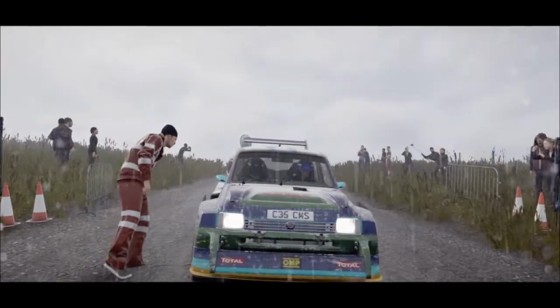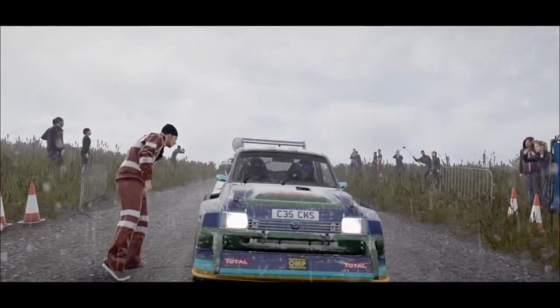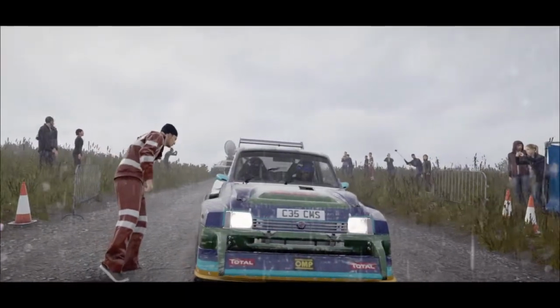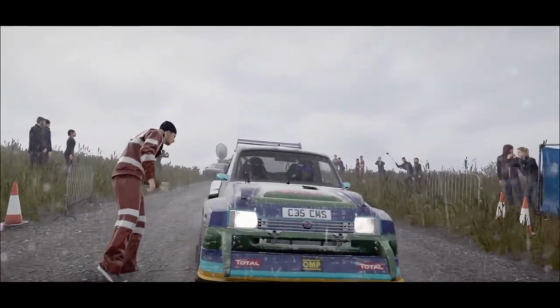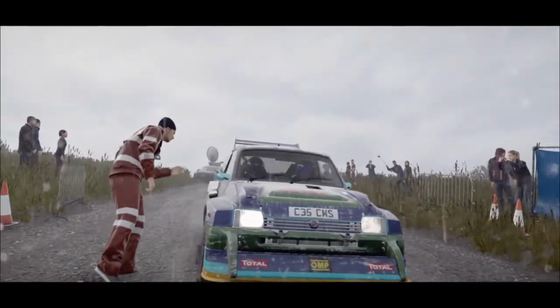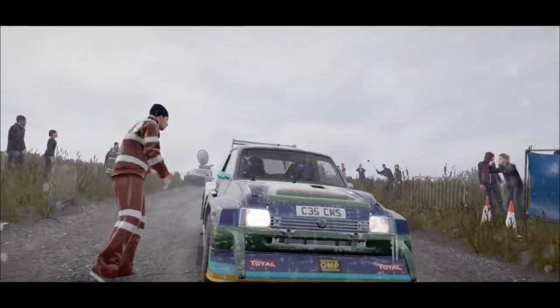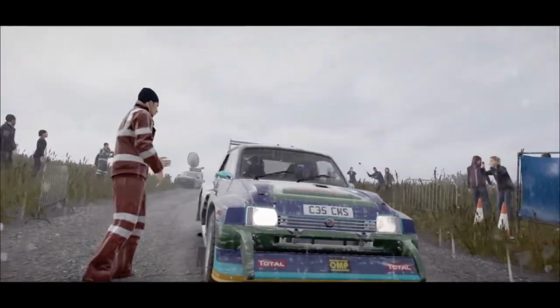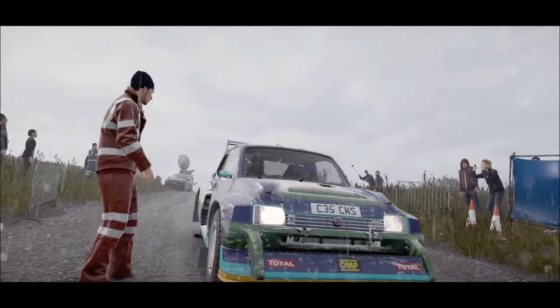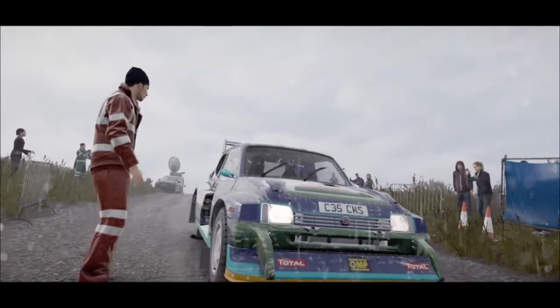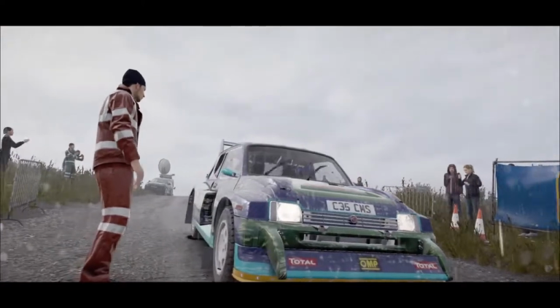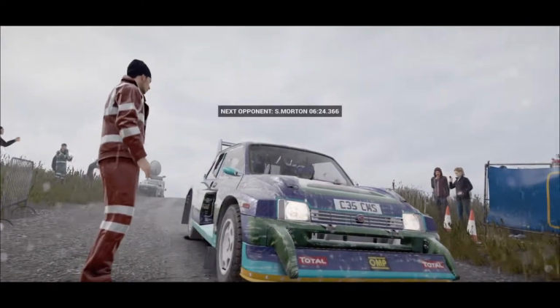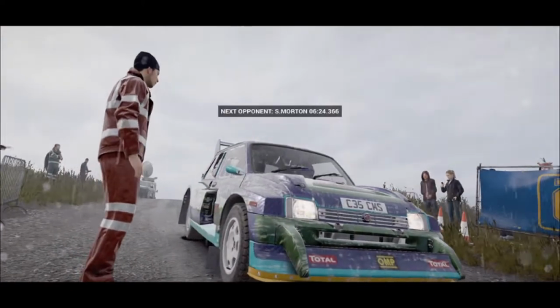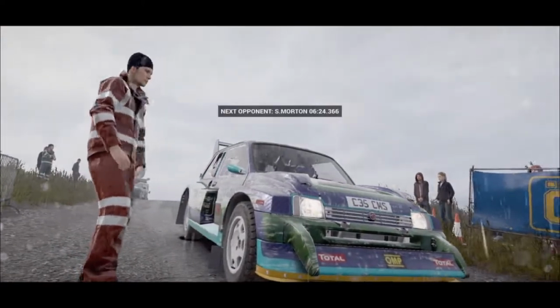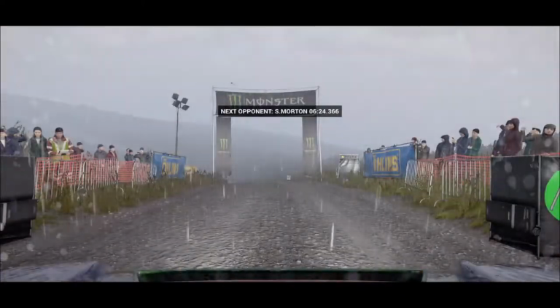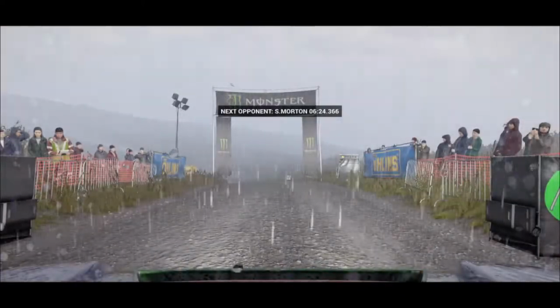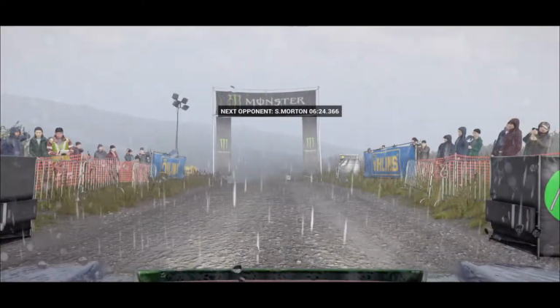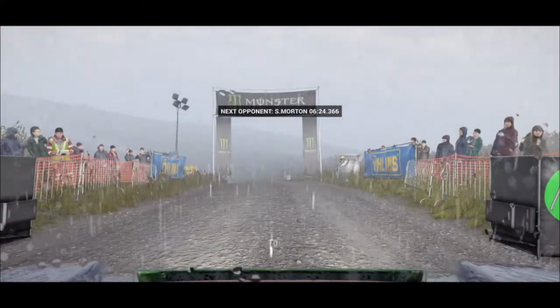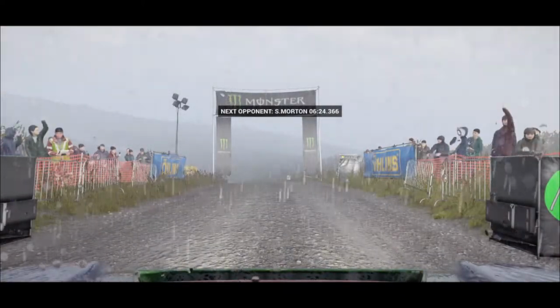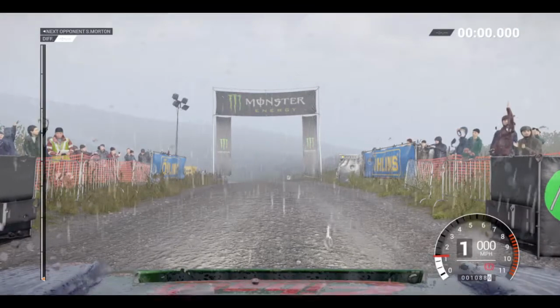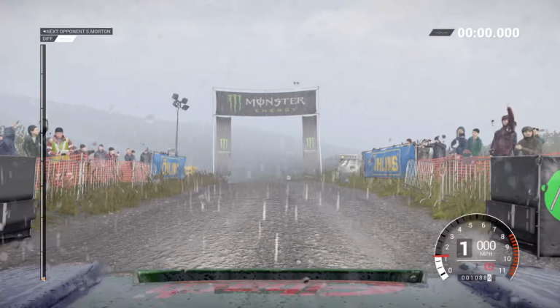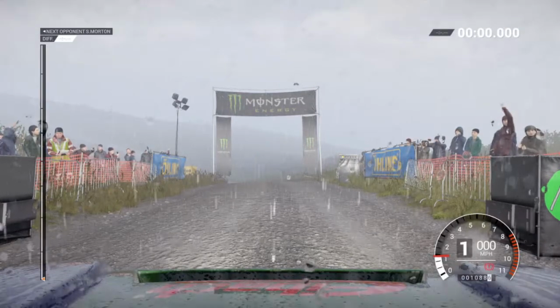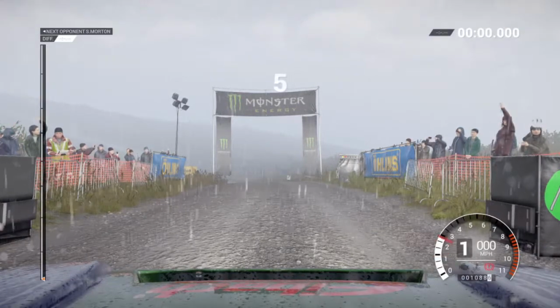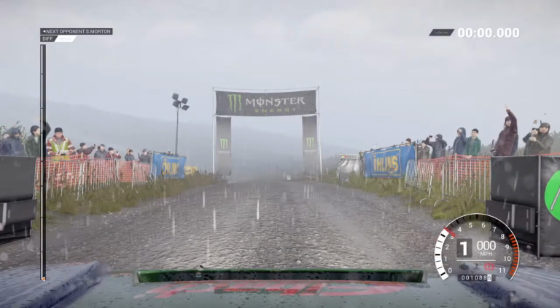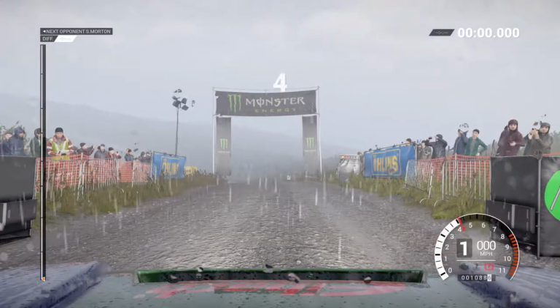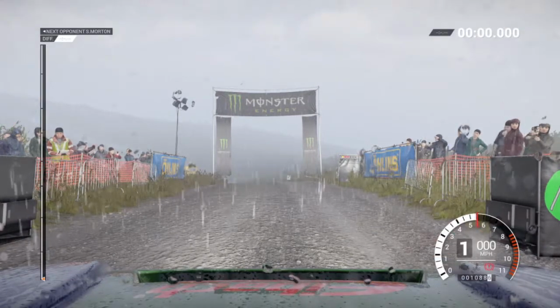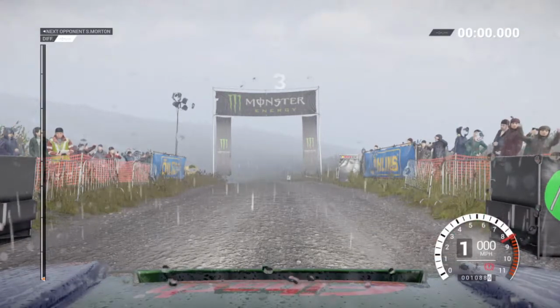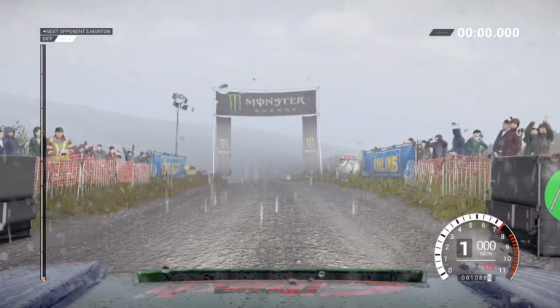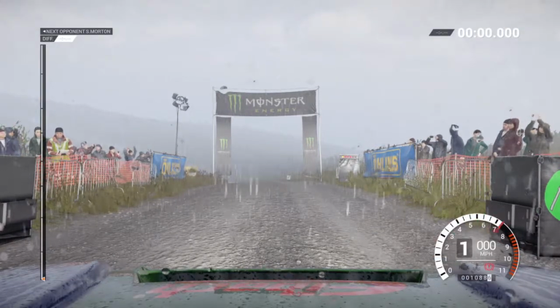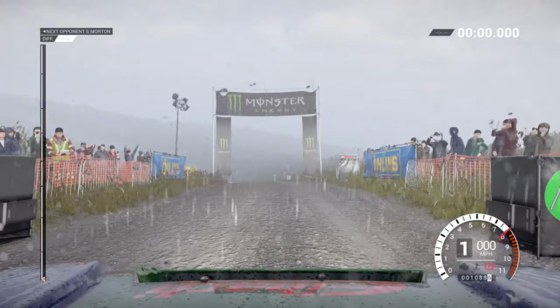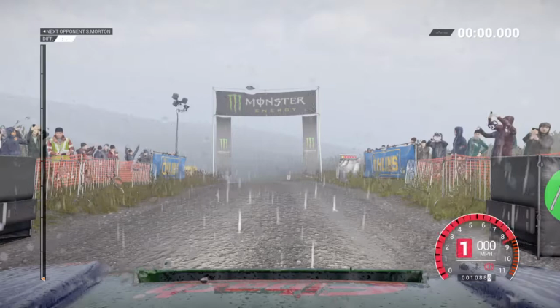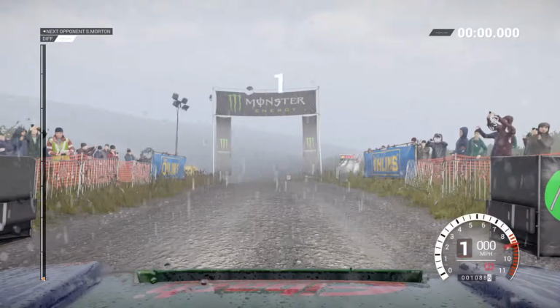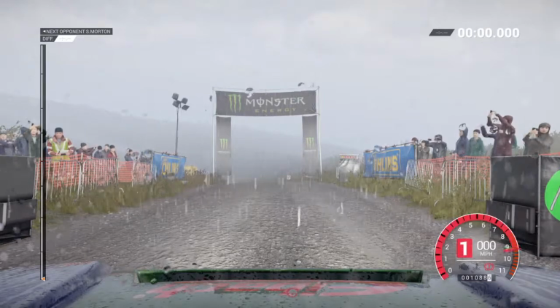Keep it clean. A good drive today can get us into better championships. Five, four, three, two, one, go.